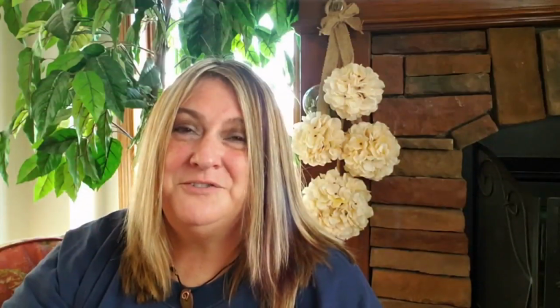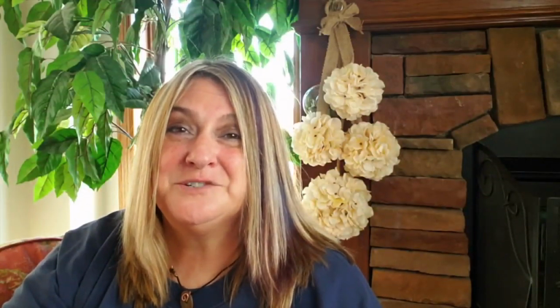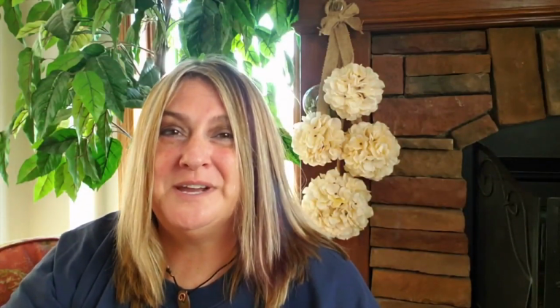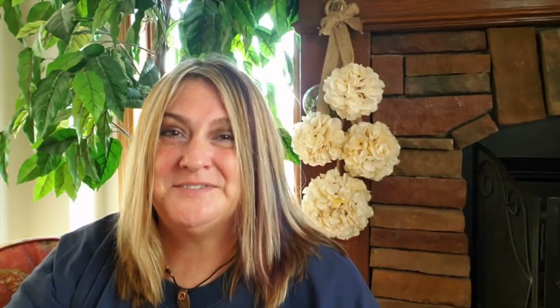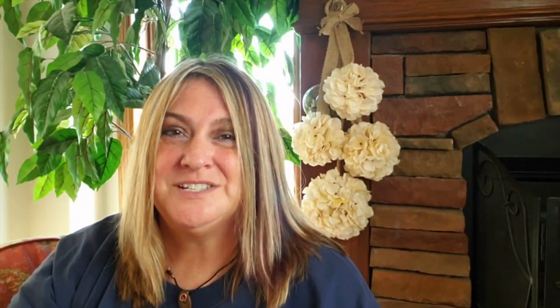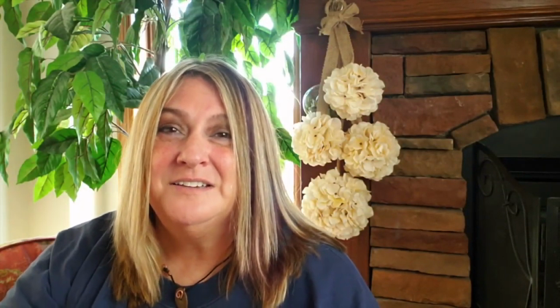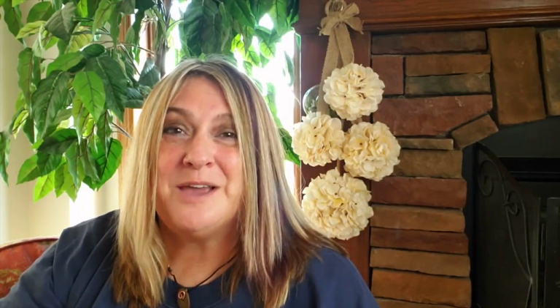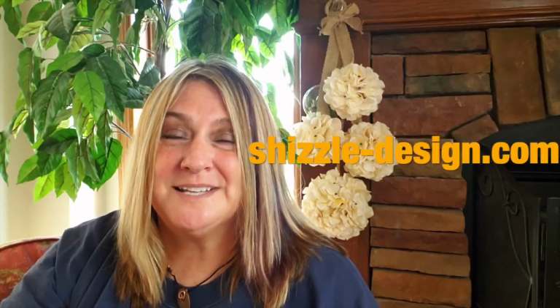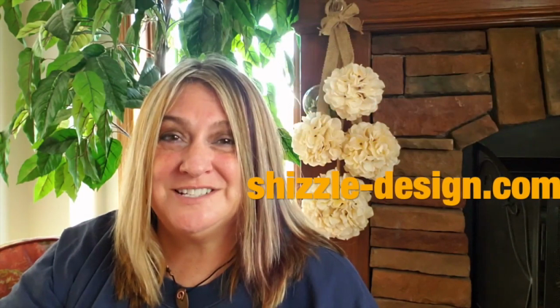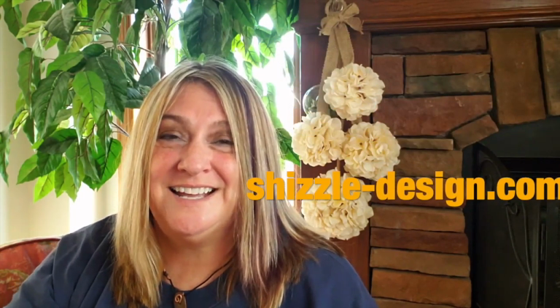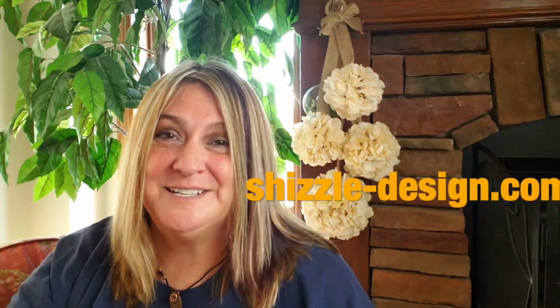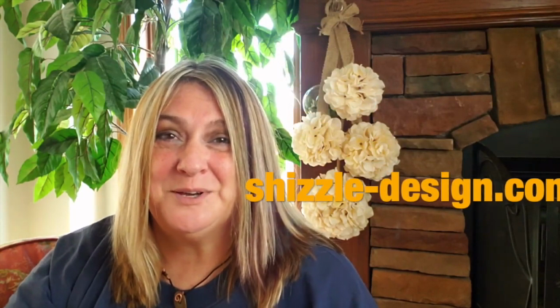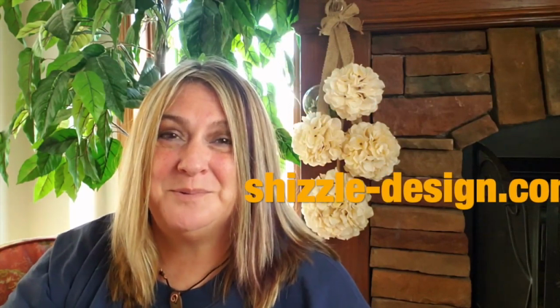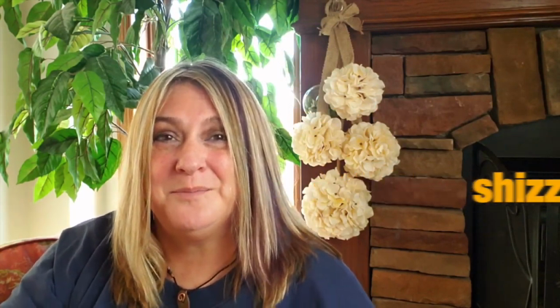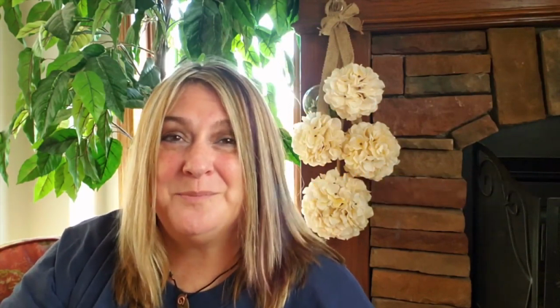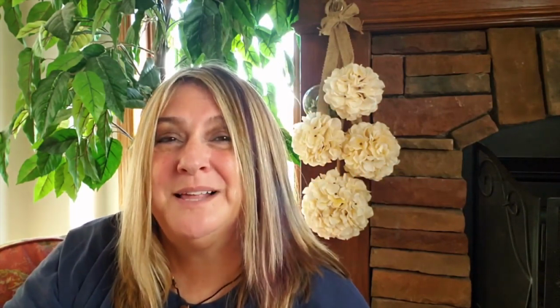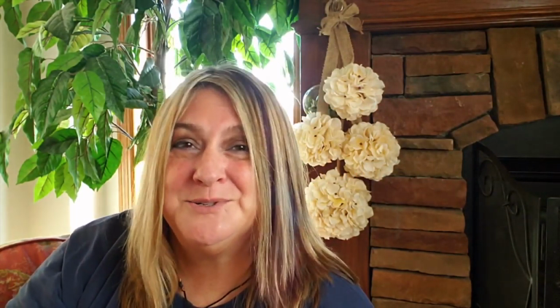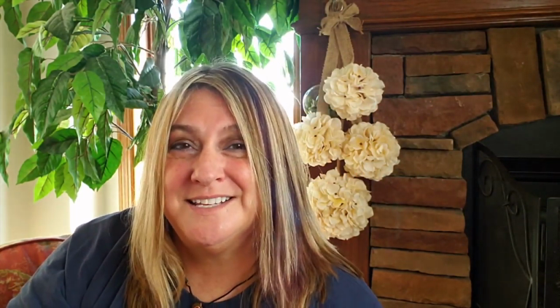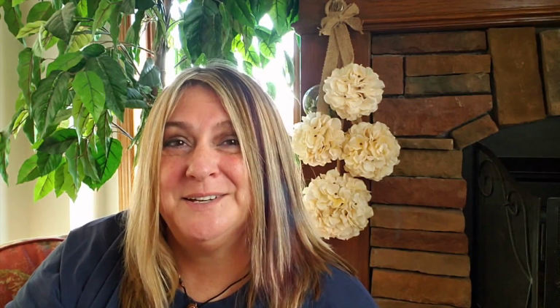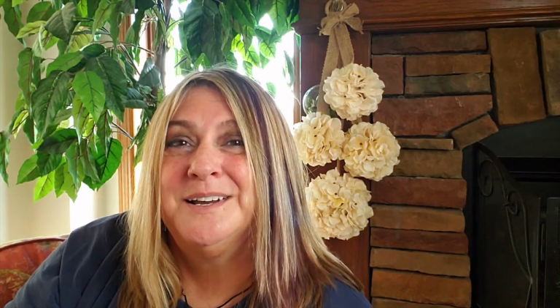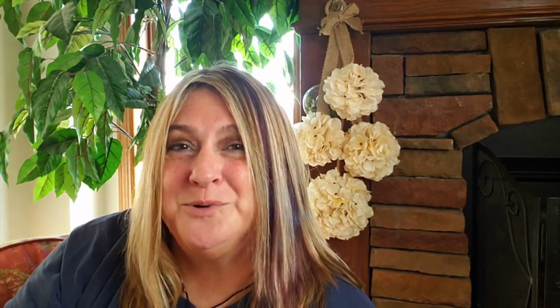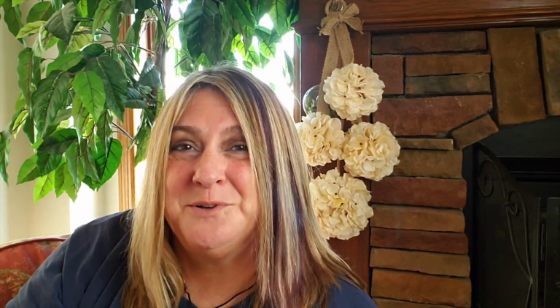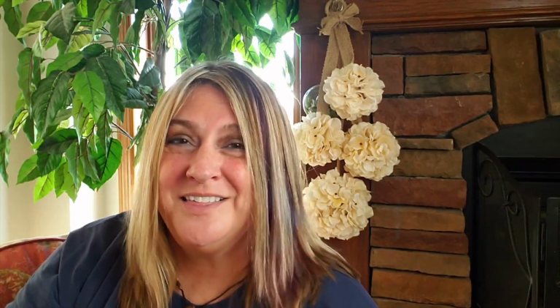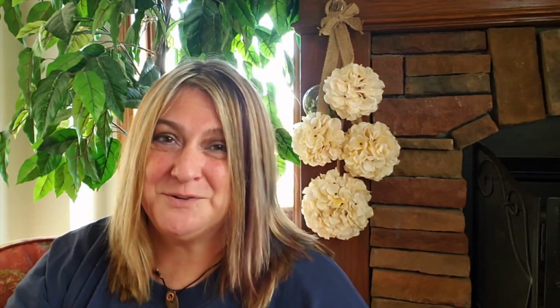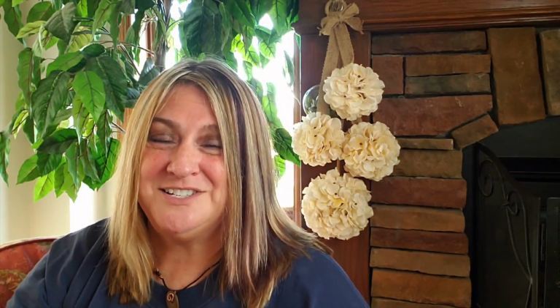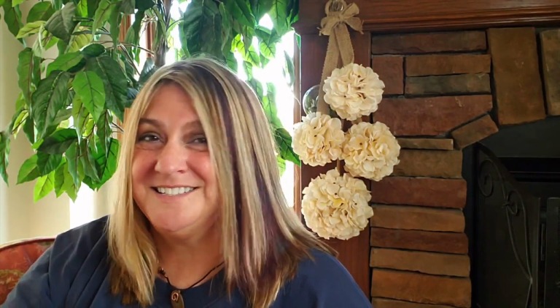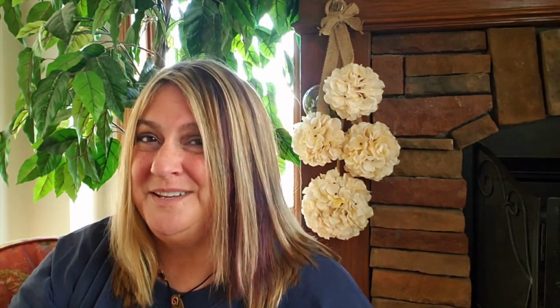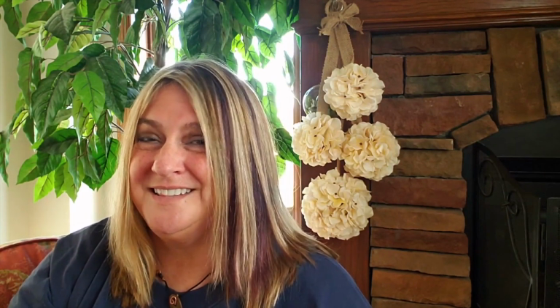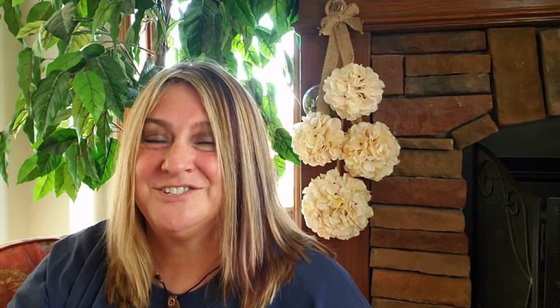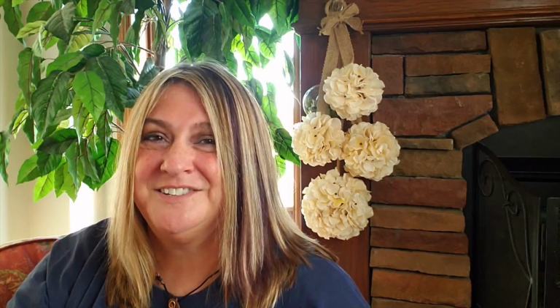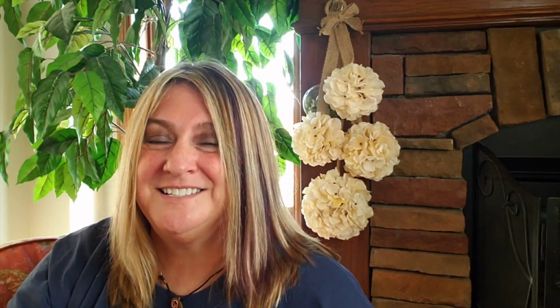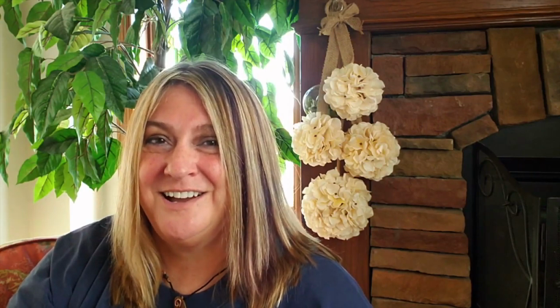If you'd like to recreate this finish, visit my website Shizzle Design in the links below to pick up all the paint supplies used in today's video. Hope you're all doing well — thanks for watching. Until we meet again, this is Shelly Andrade signing off.